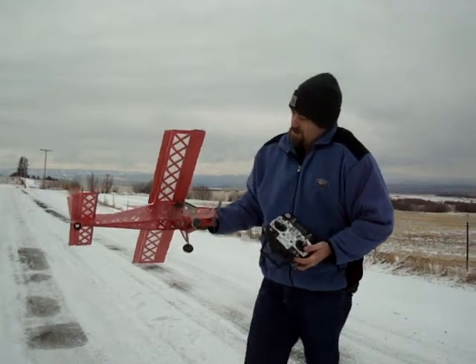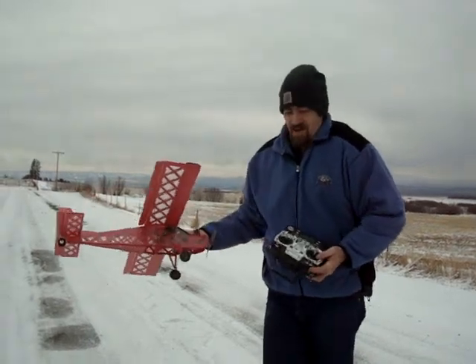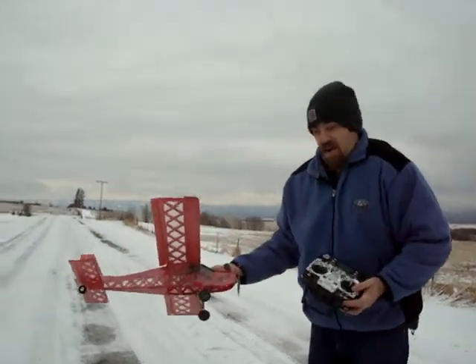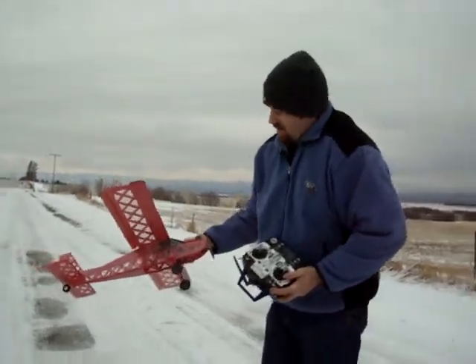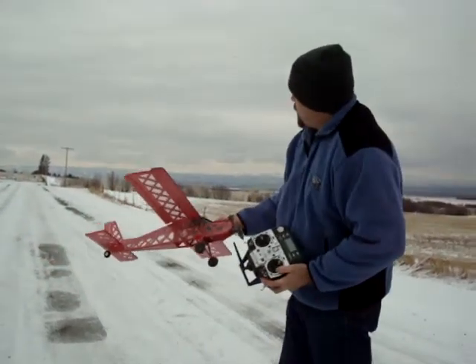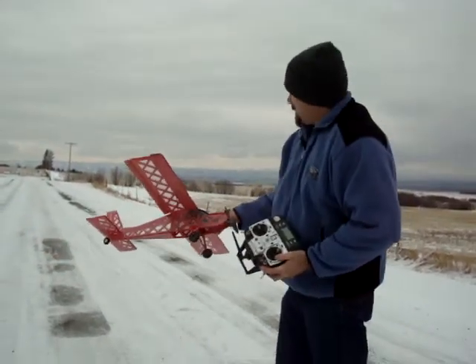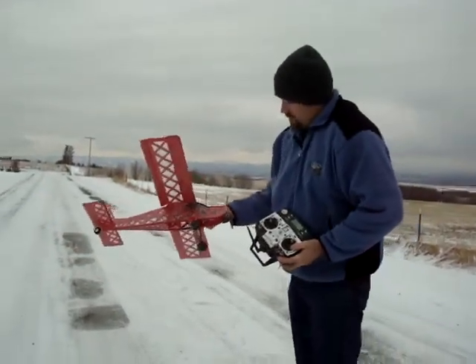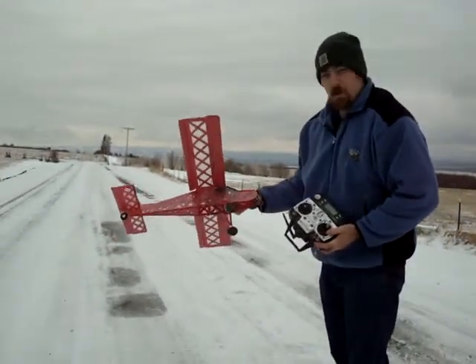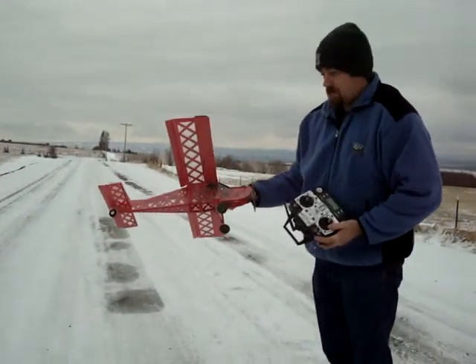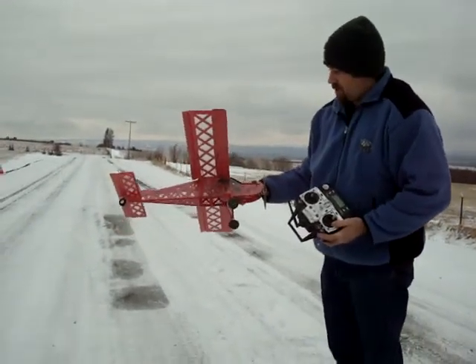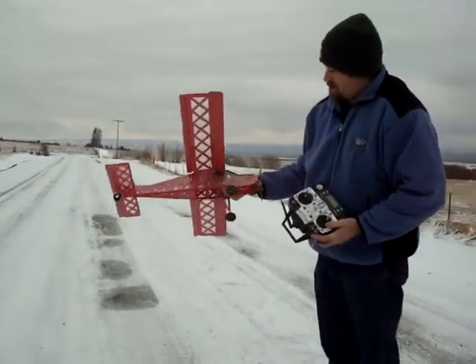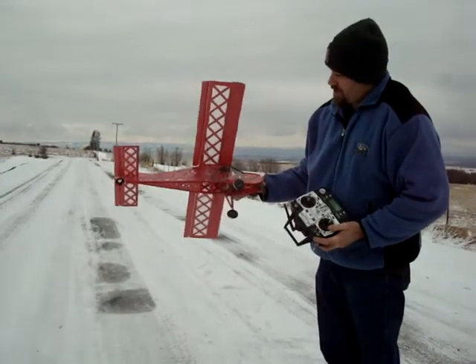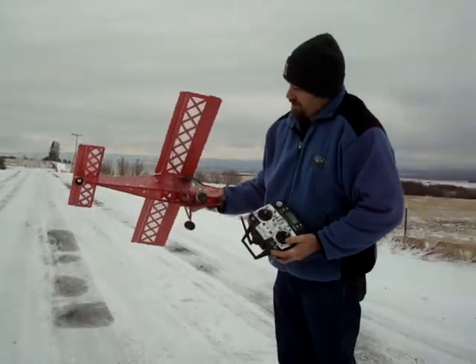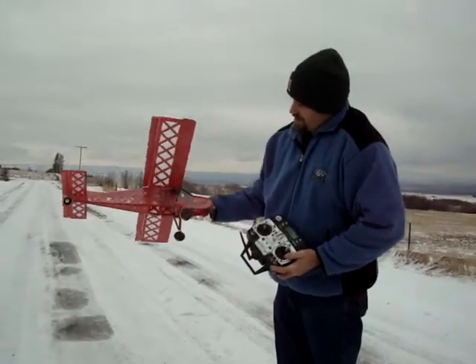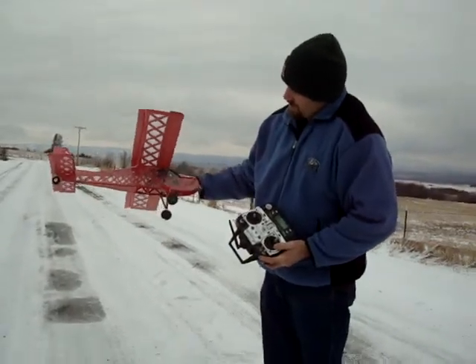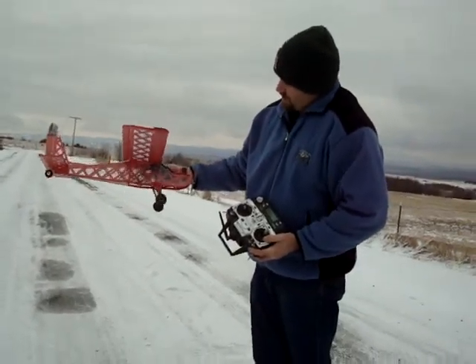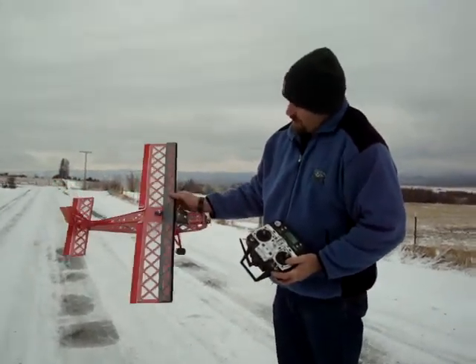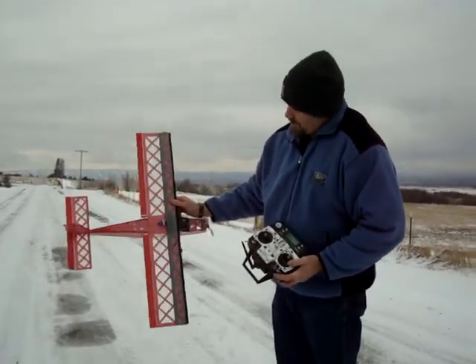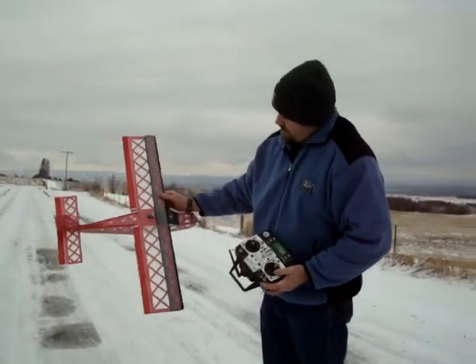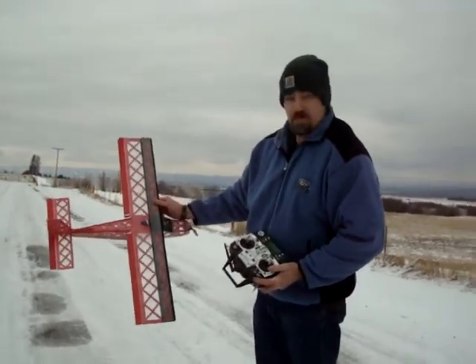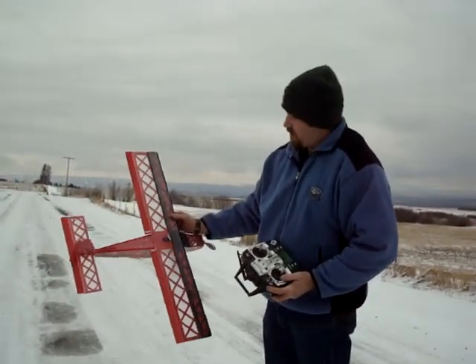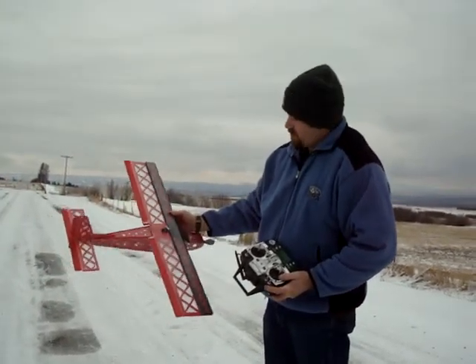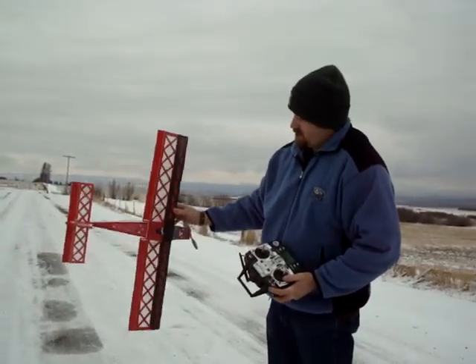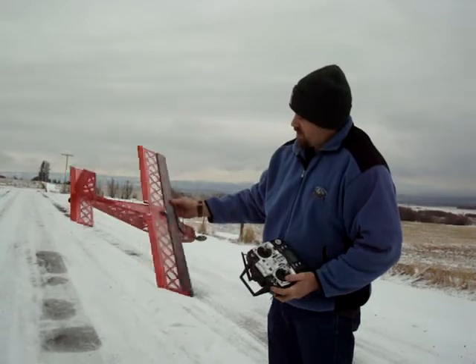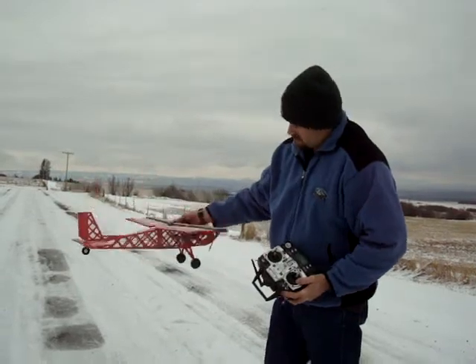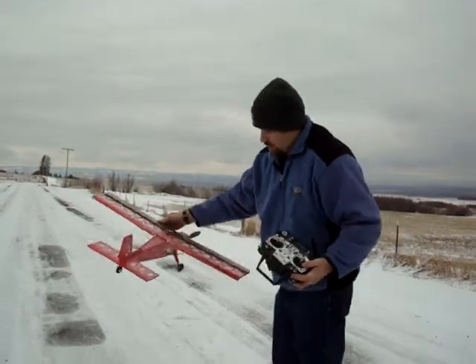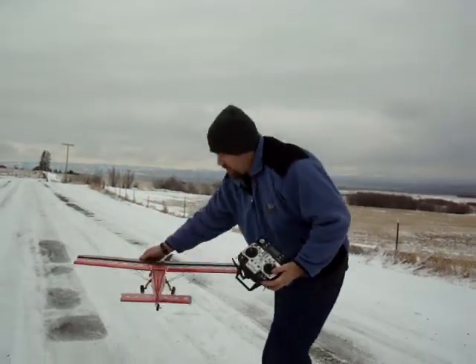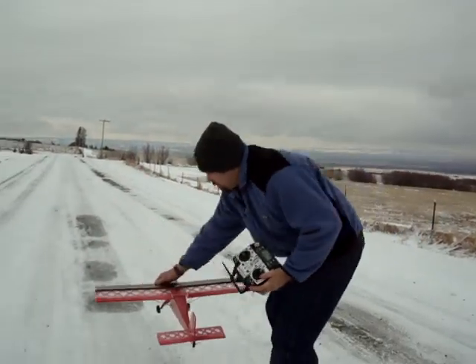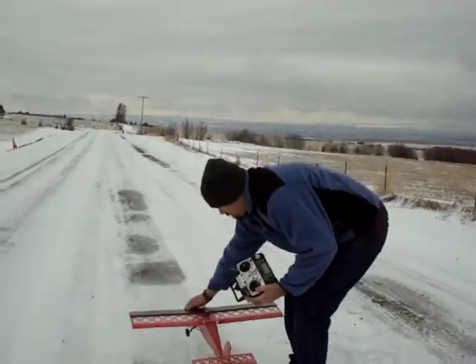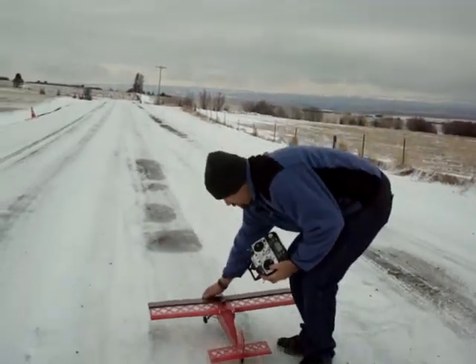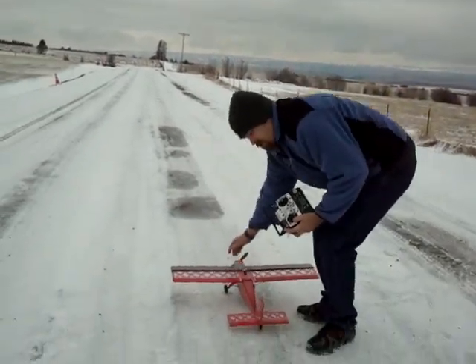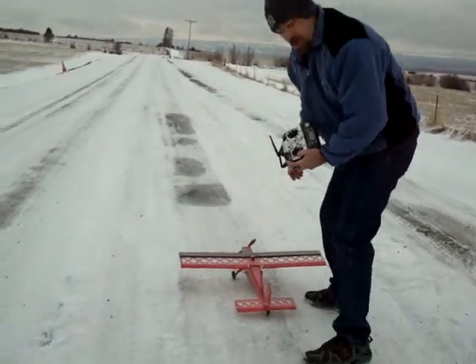Okay, here it is, guys. It's a calm day here. It's cold out, about 30 degrees, but I thought I'd give you a test flight of my transparent, or semi-transparent, little micro foam Telemaster version 3.